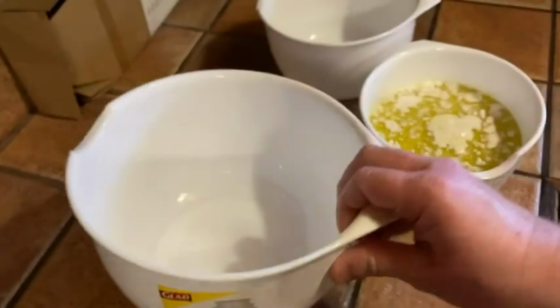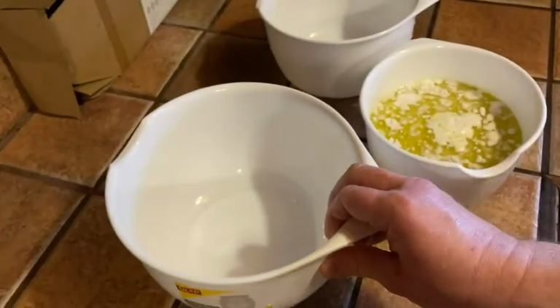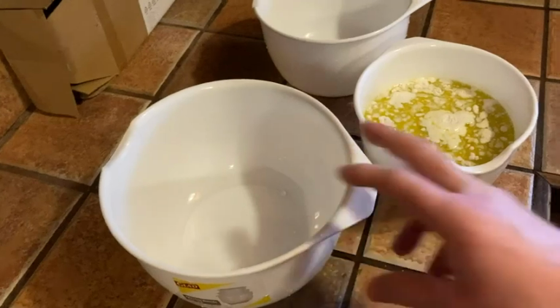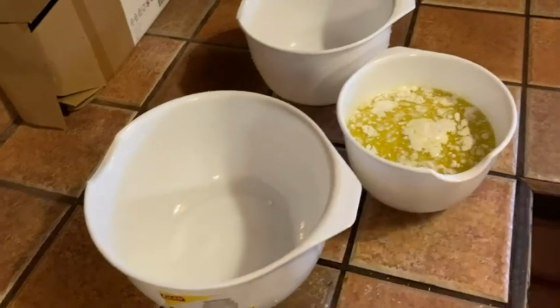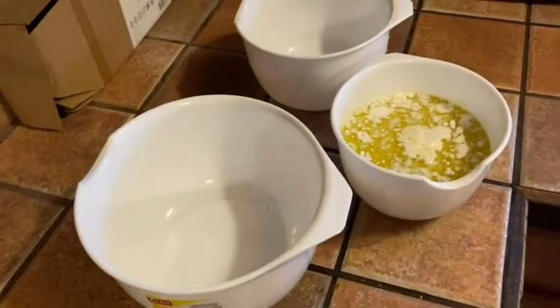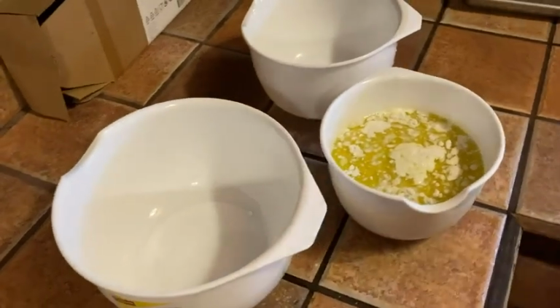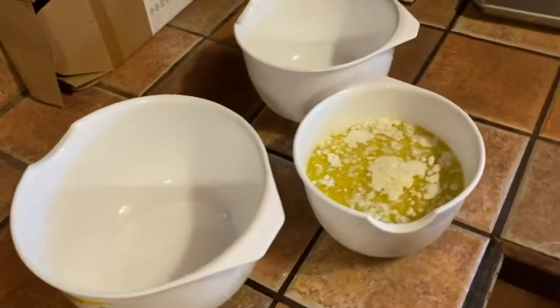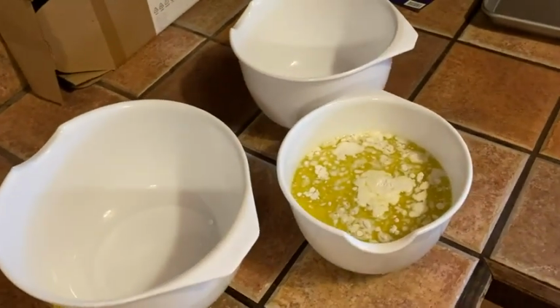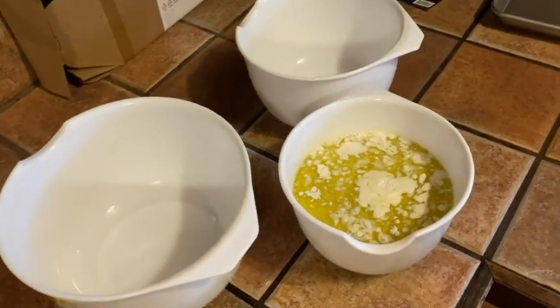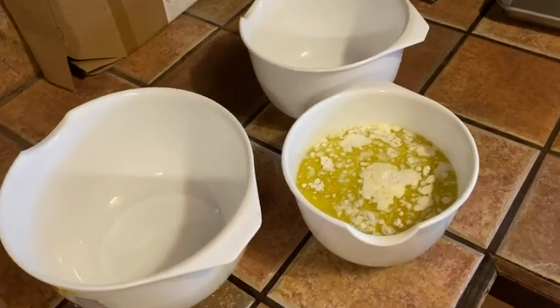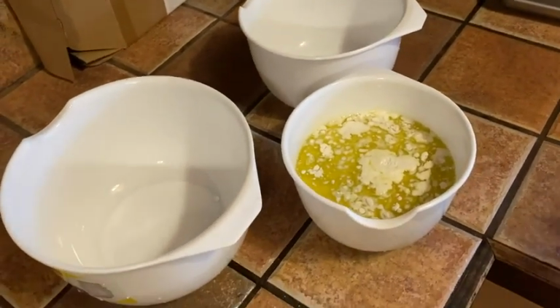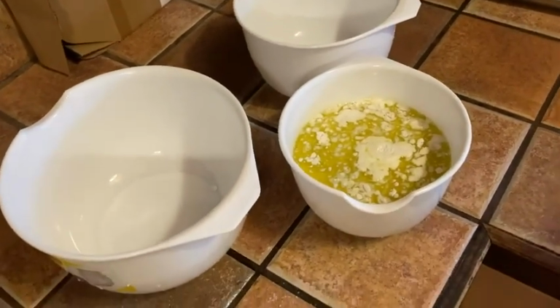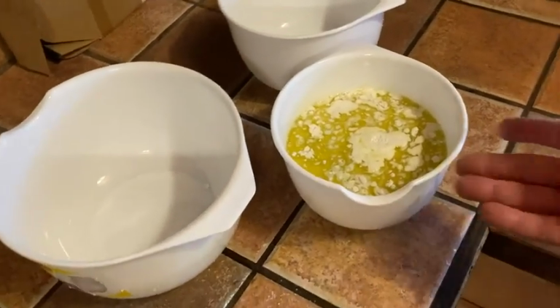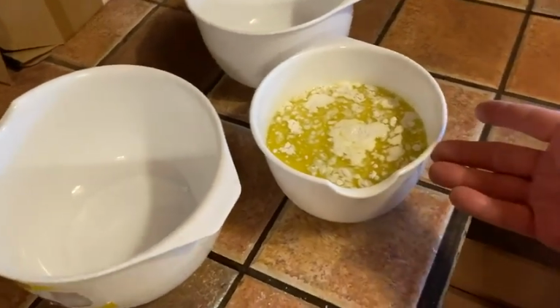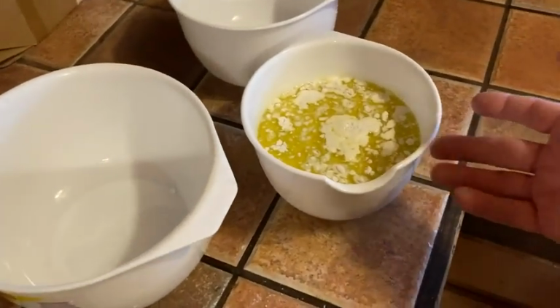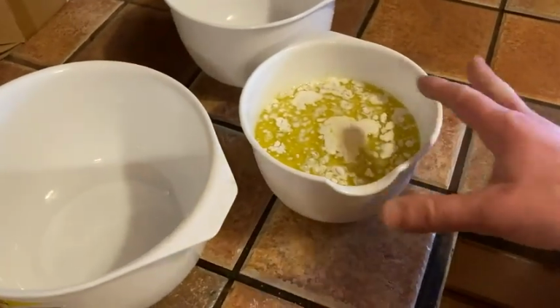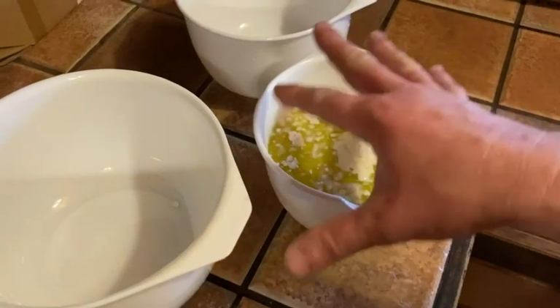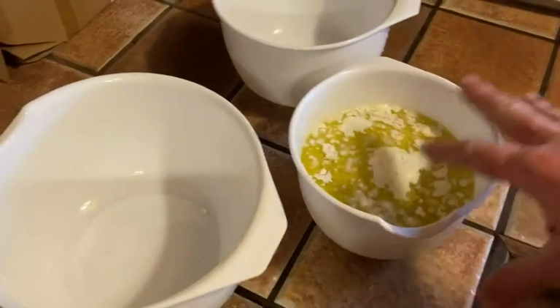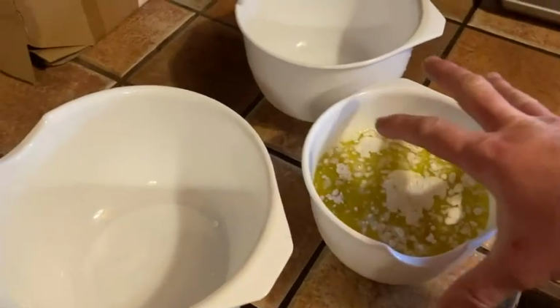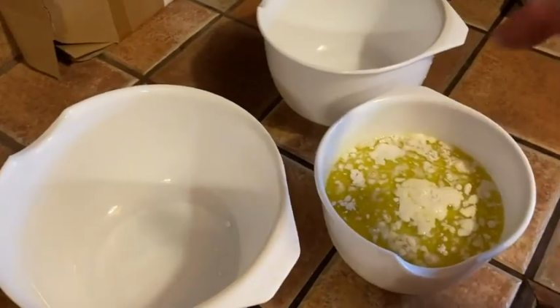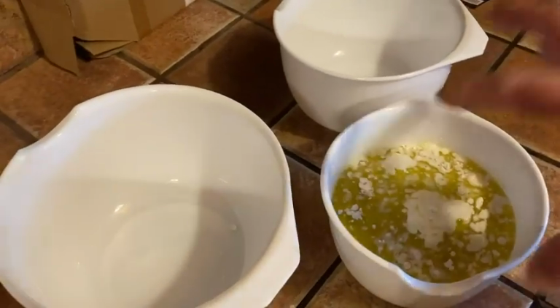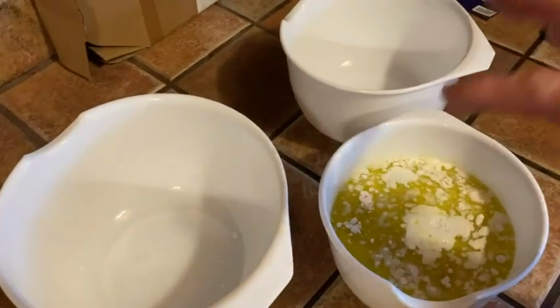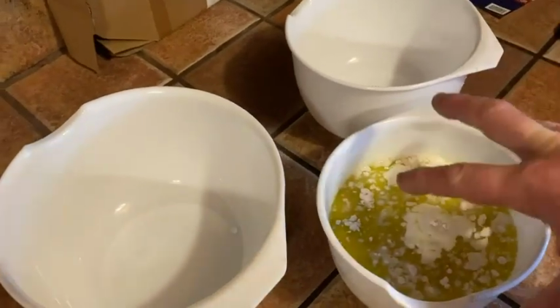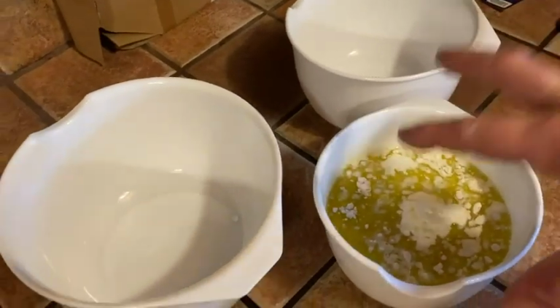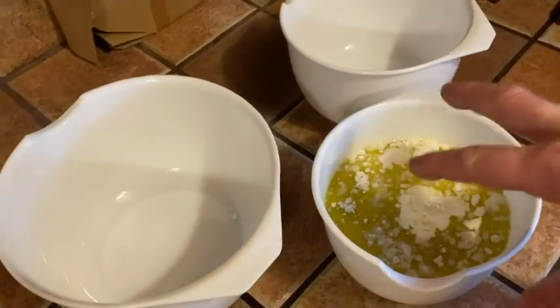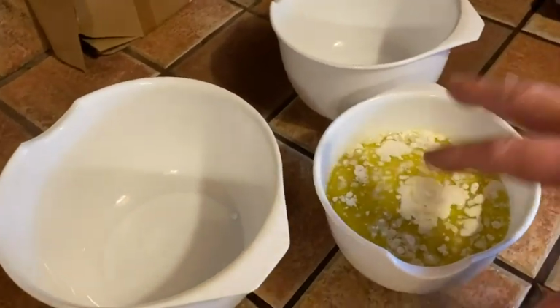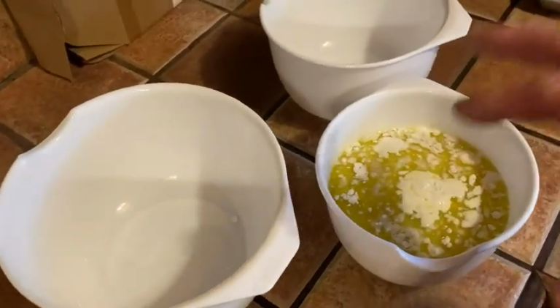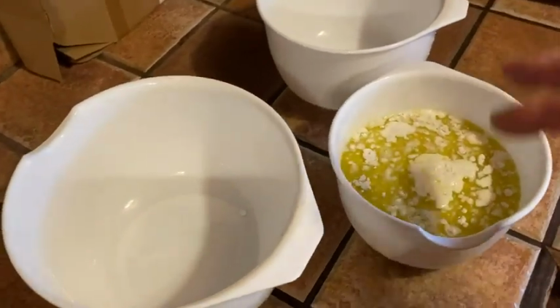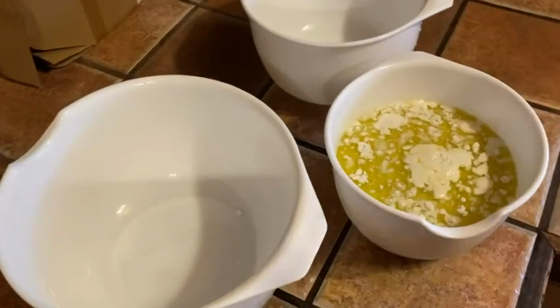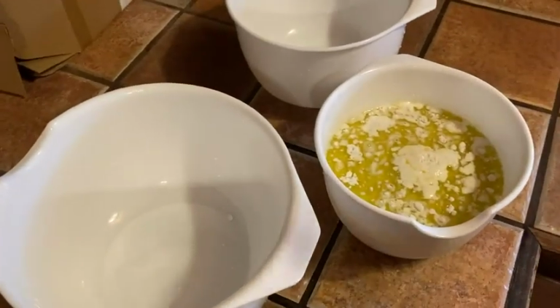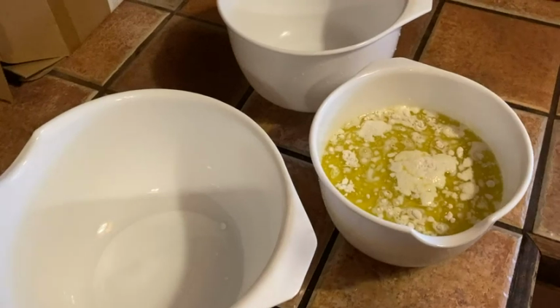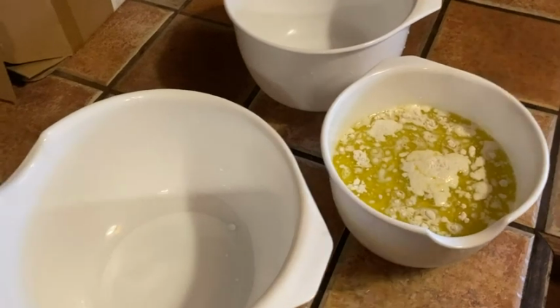I bought these because I wanted to be able to make biscuits and I needed a mixing bowl. You can see here I have my stuff ready to mix for my olive oil biscuits, which I'm about to make.